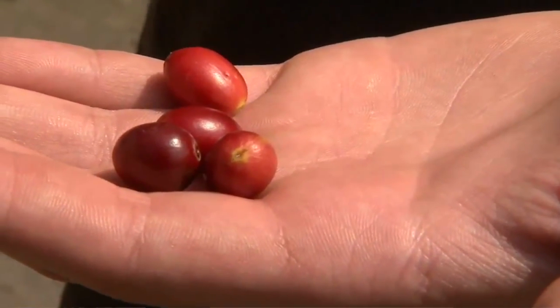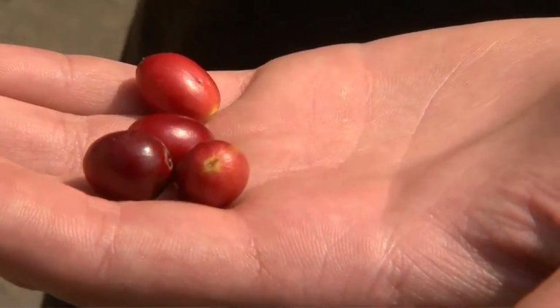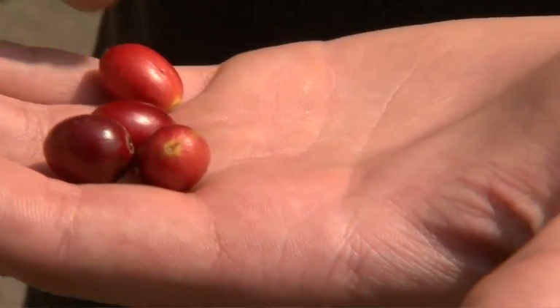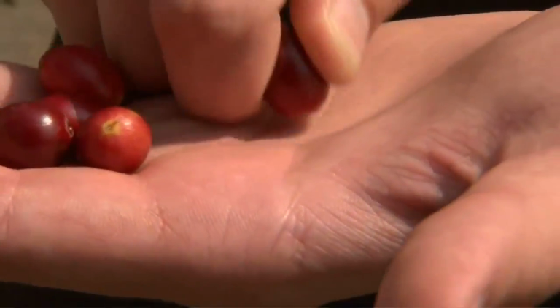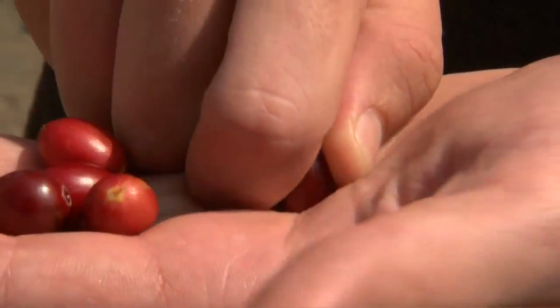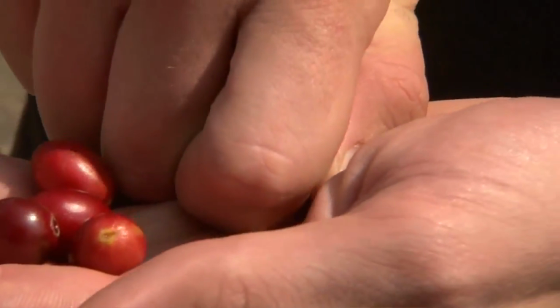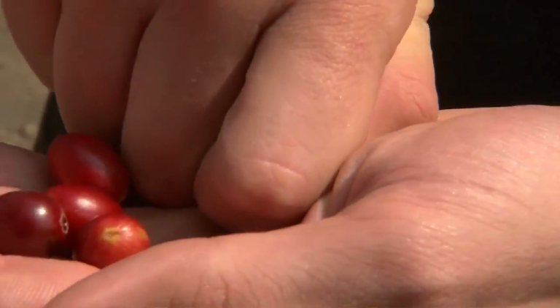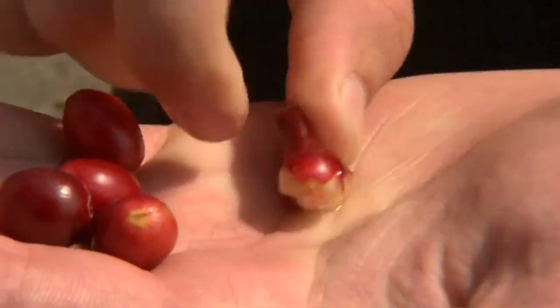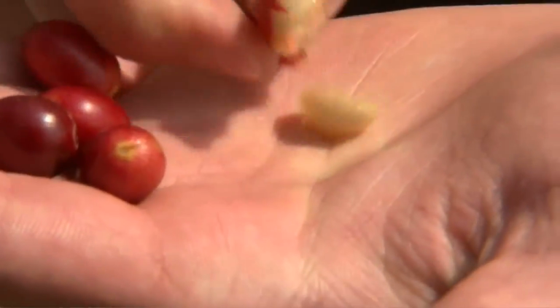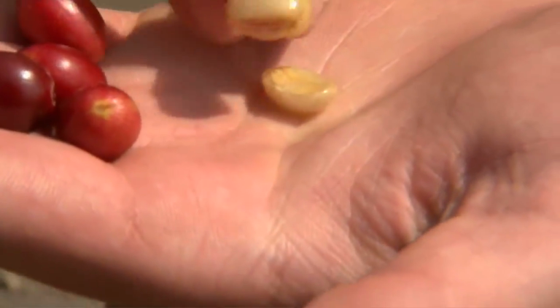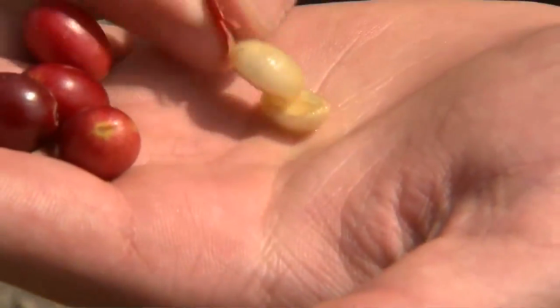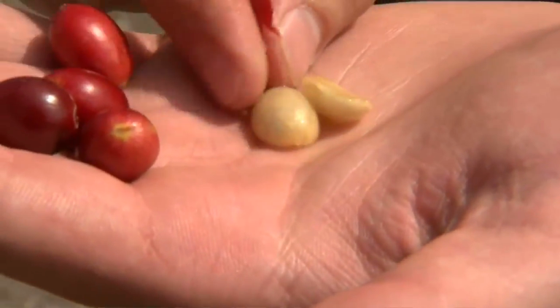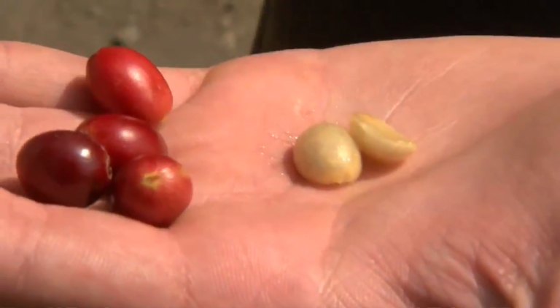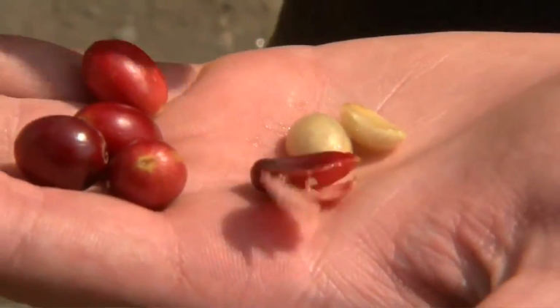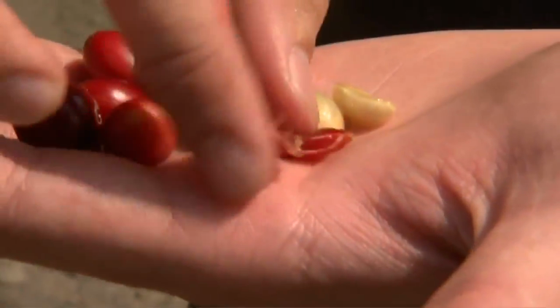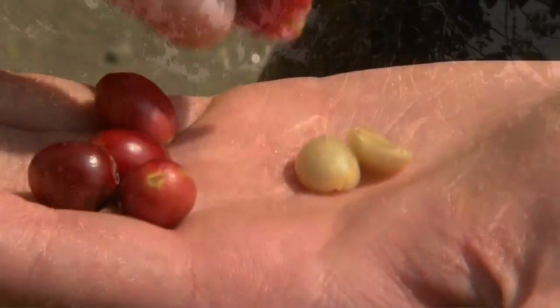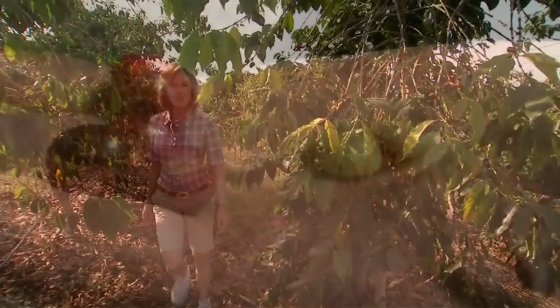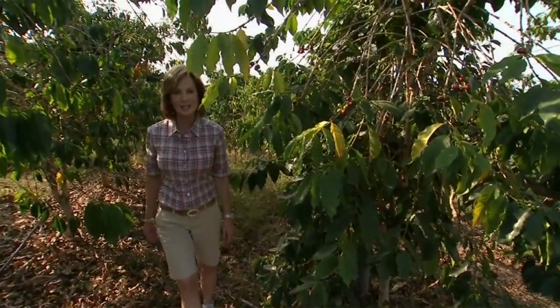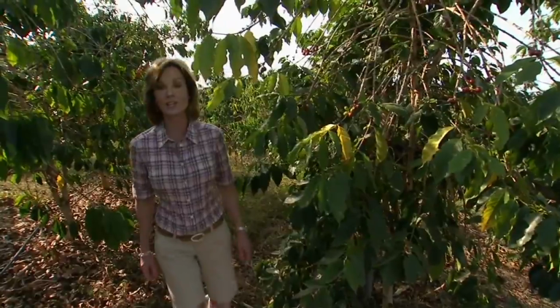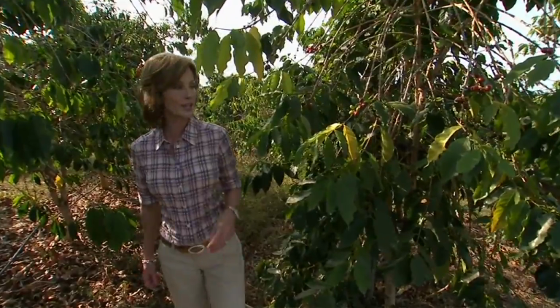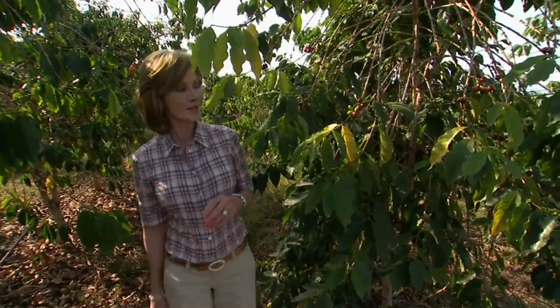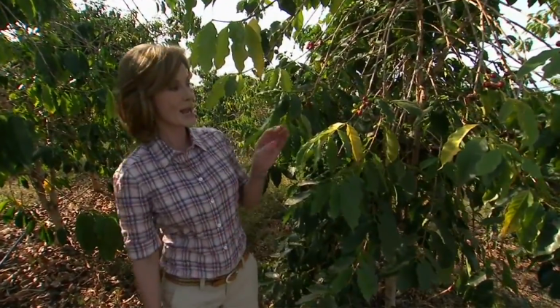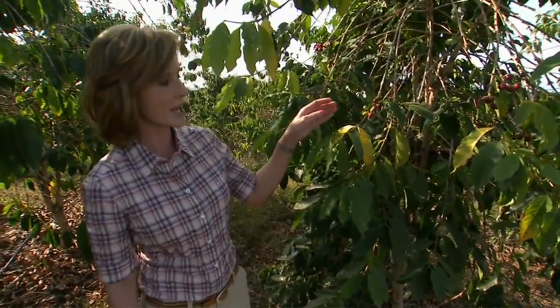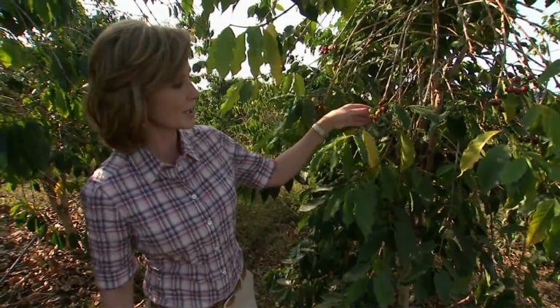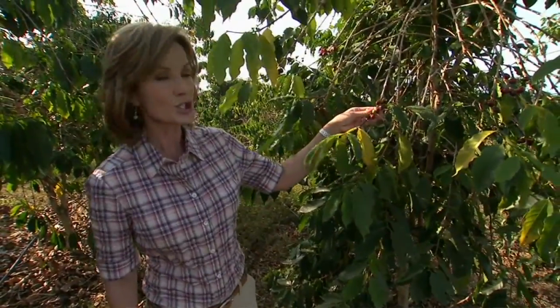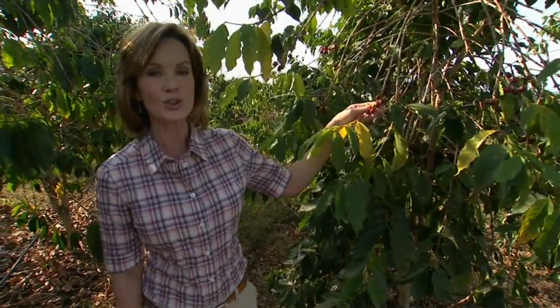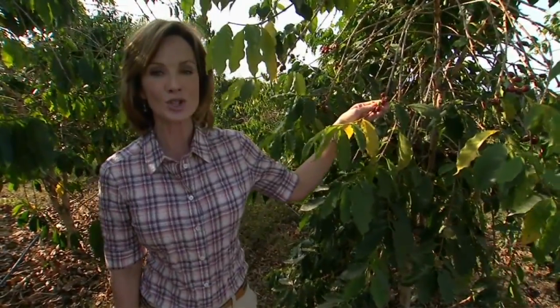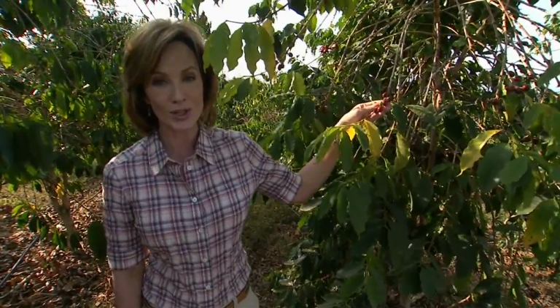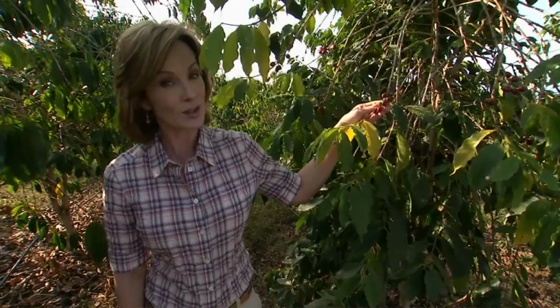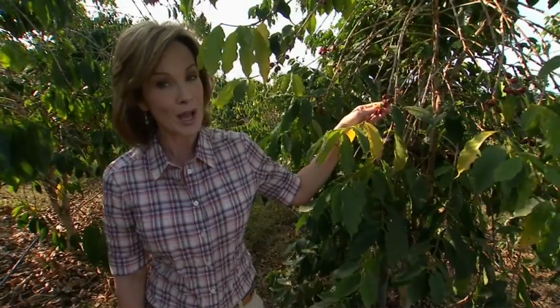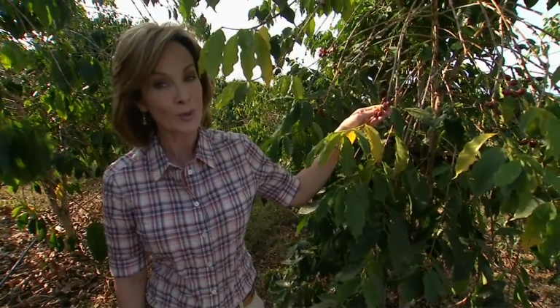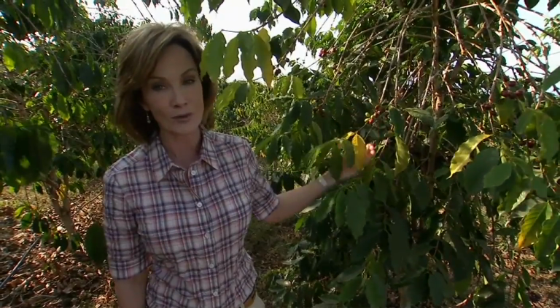They start processing by squeezing the cherries, and inside each cherry there are two seeds, or two beans. Most cherries contain two beans, which means someone has to handpick 2,000 cherries just to get one pound of premium coffee.